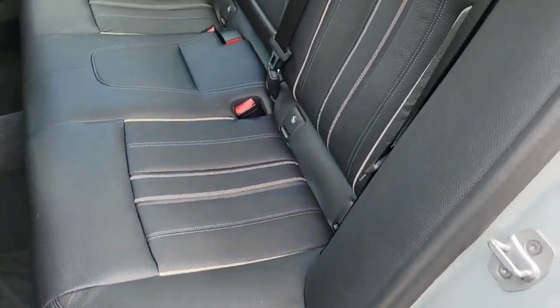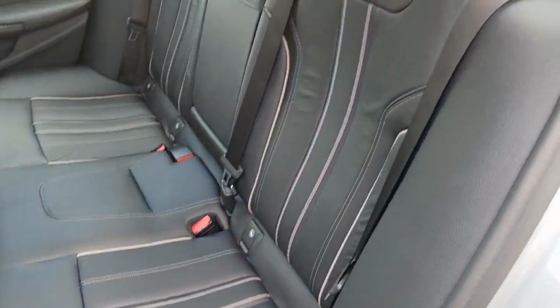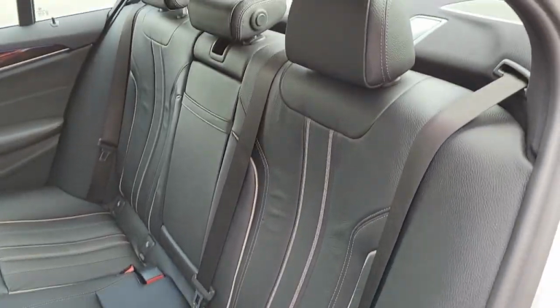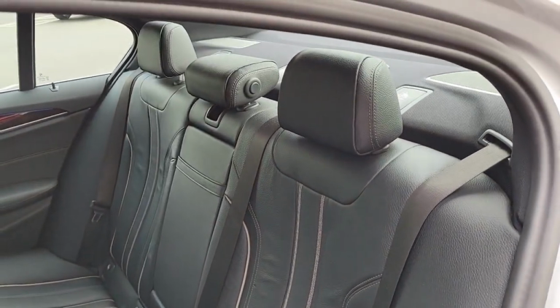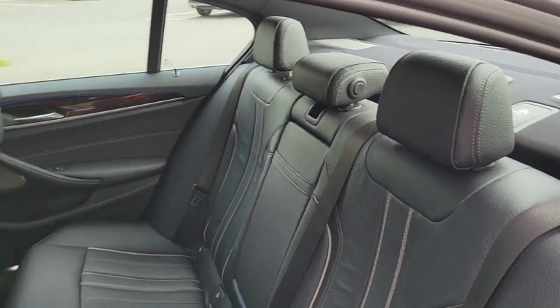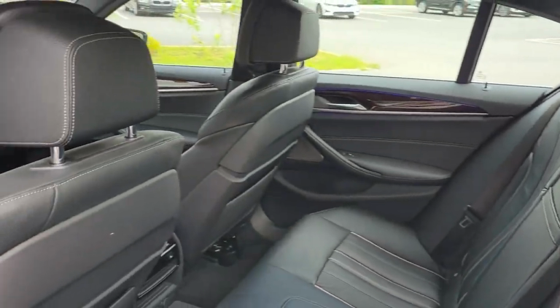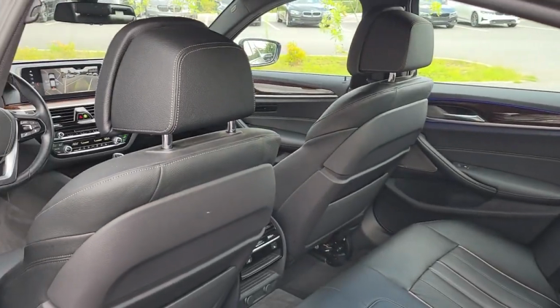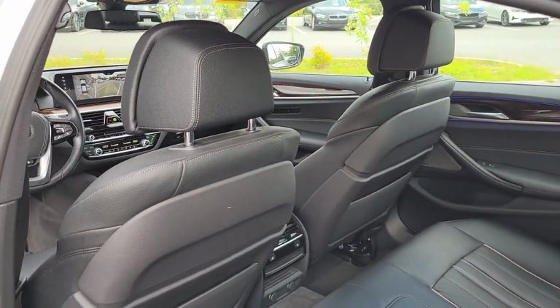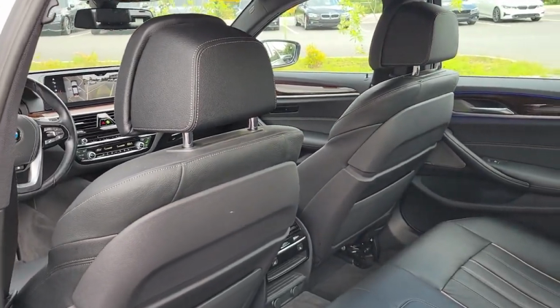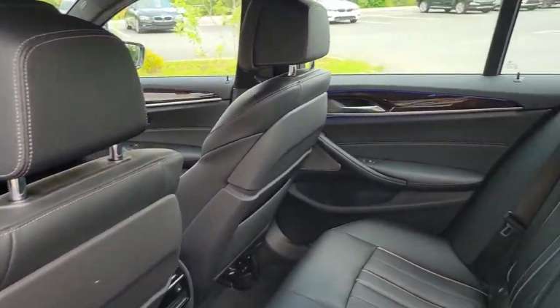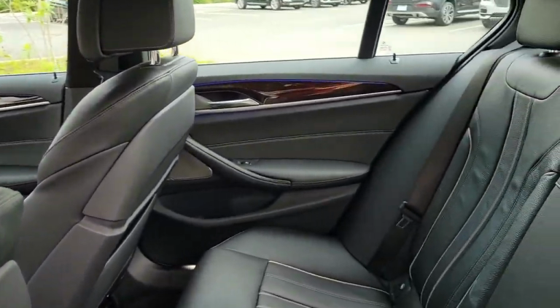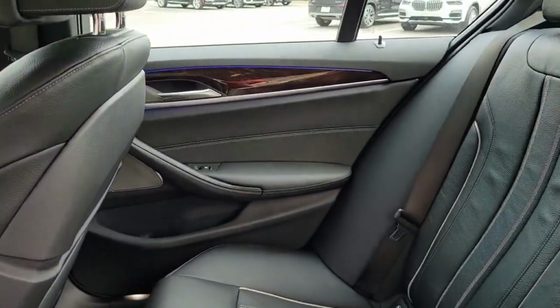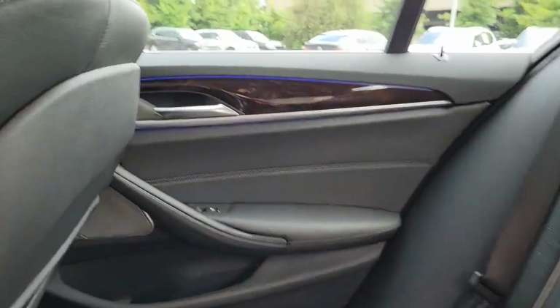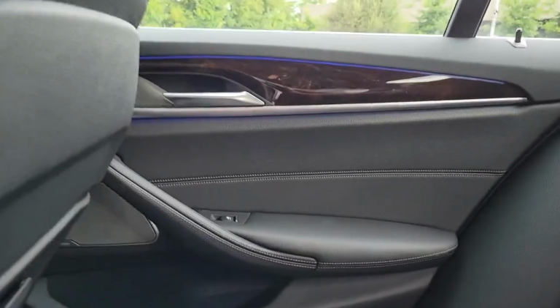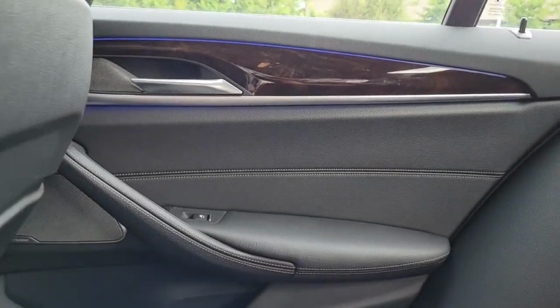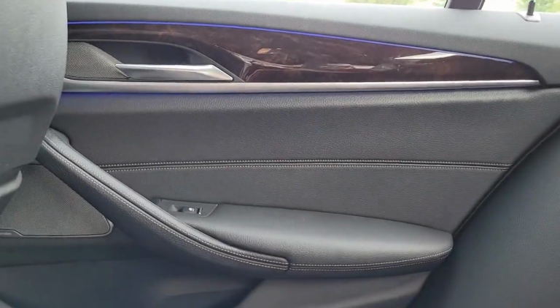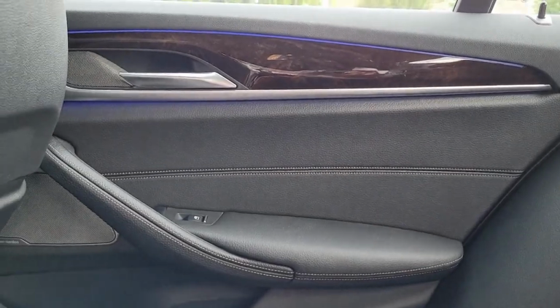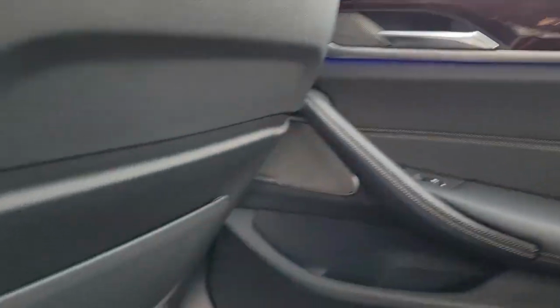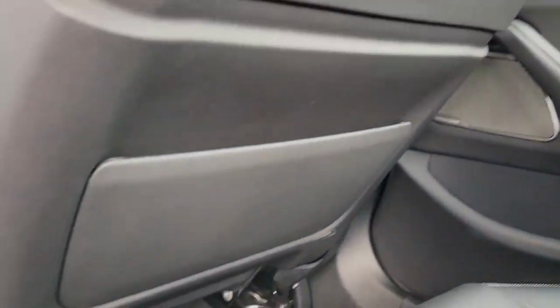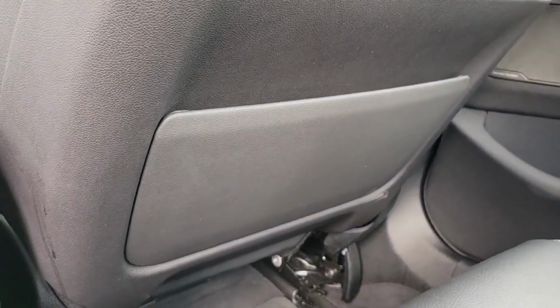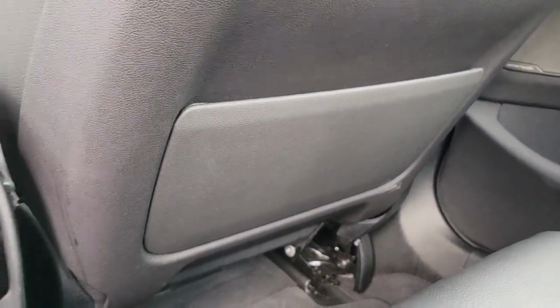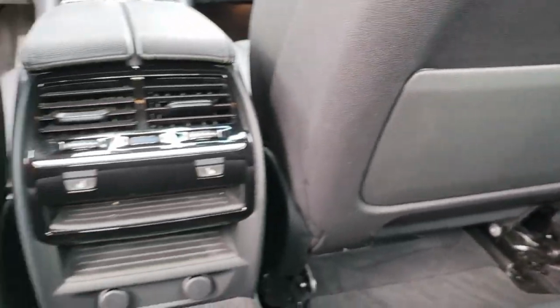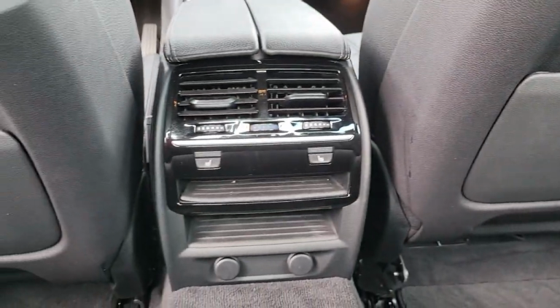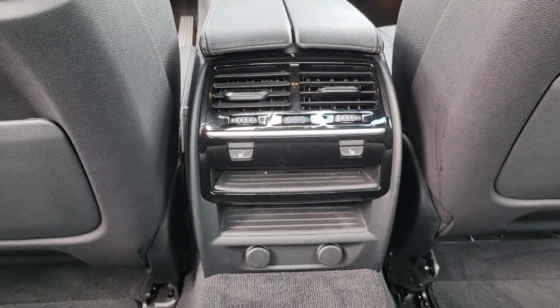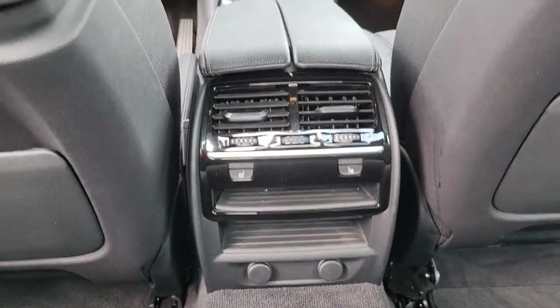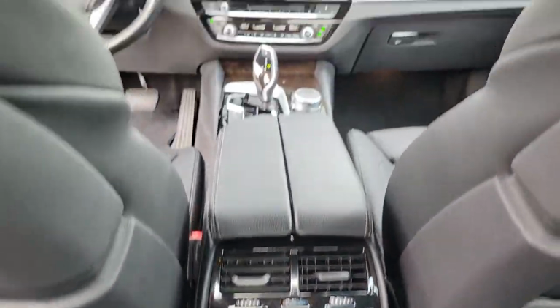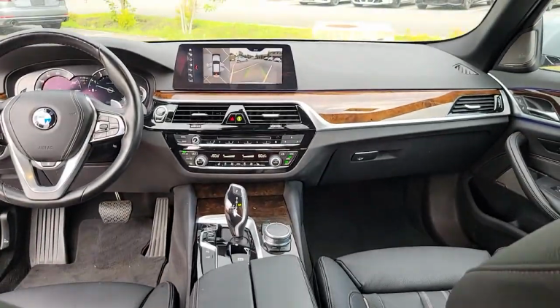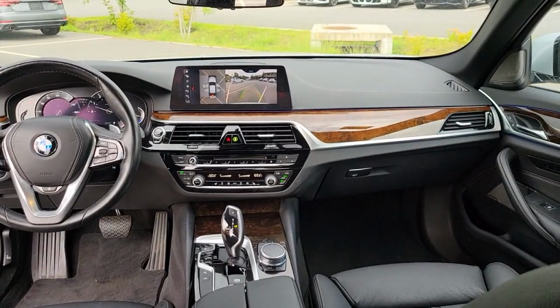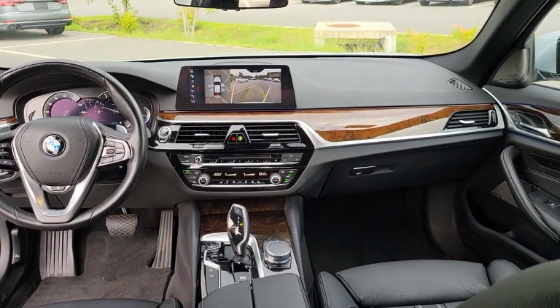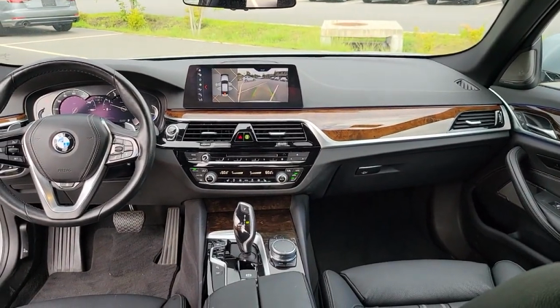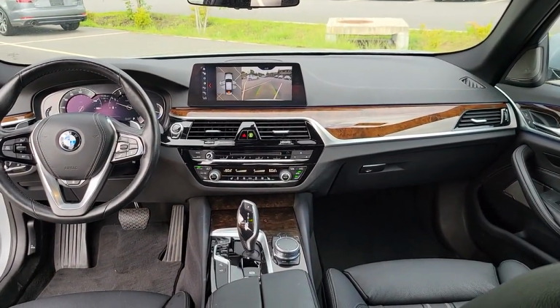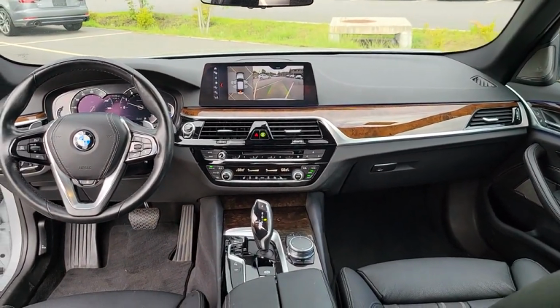All-wheel drive, sunroof/moonroof, keyless entry, navigation system, wood grain interior trim, power passenger seat, fog lamps, heated mirrors, keyless start, and steering wheel audio controls.